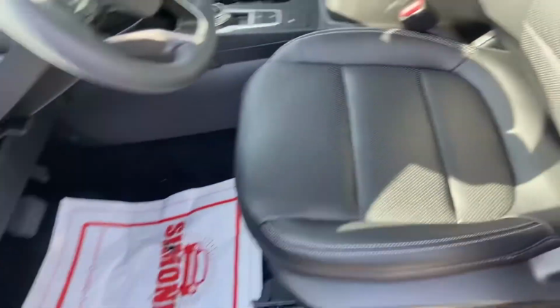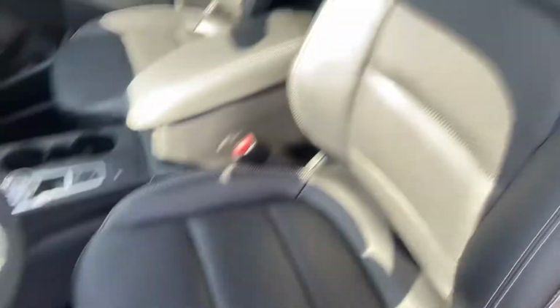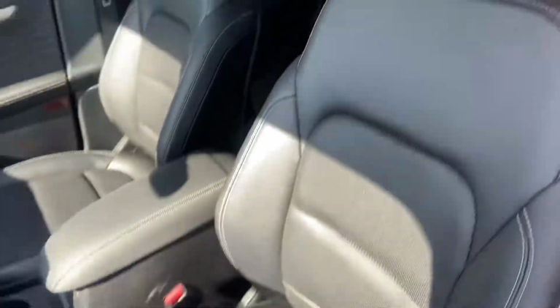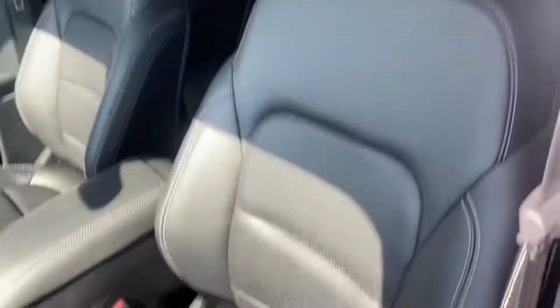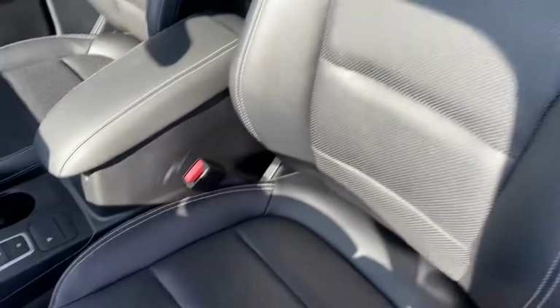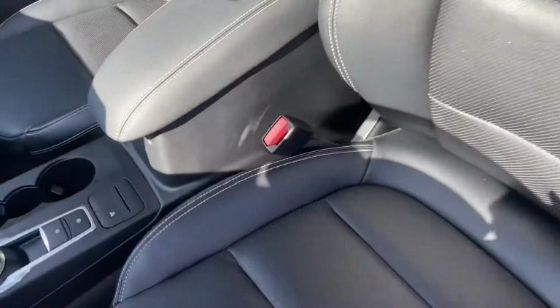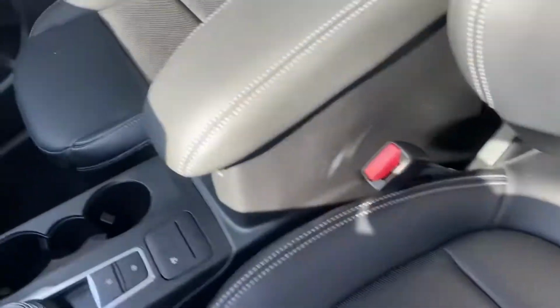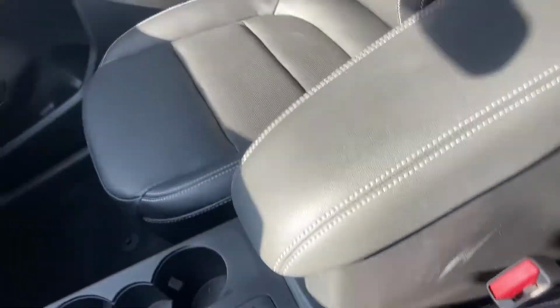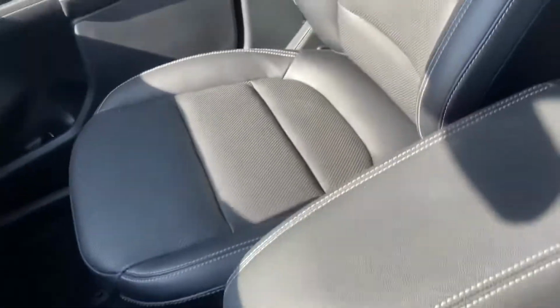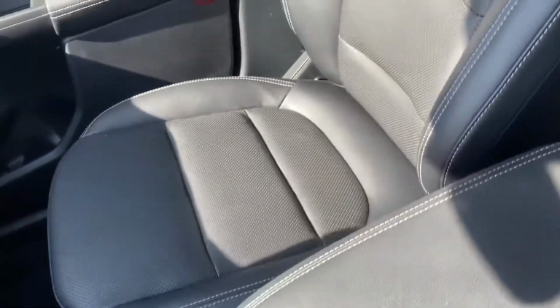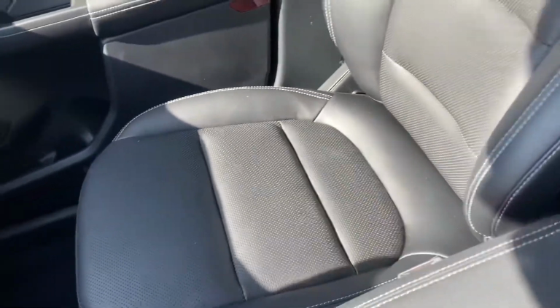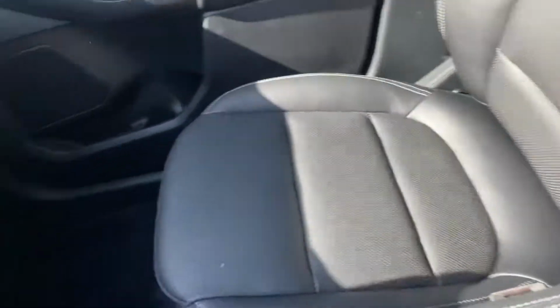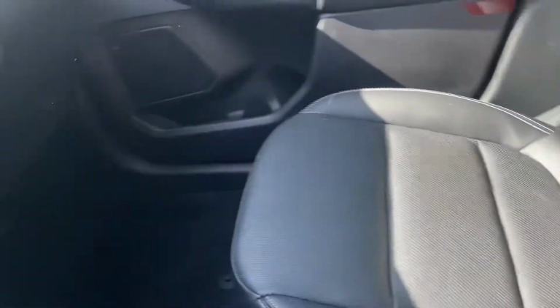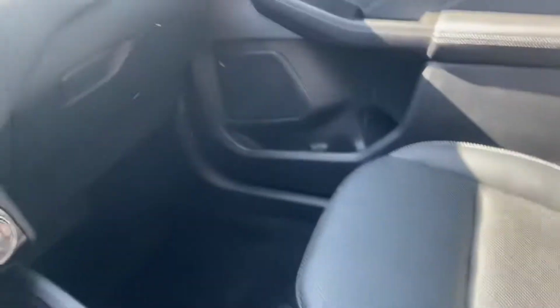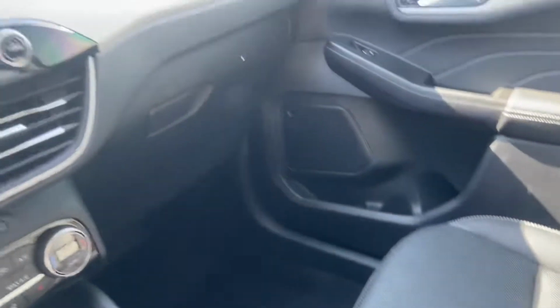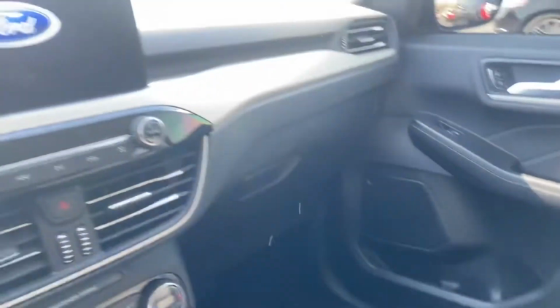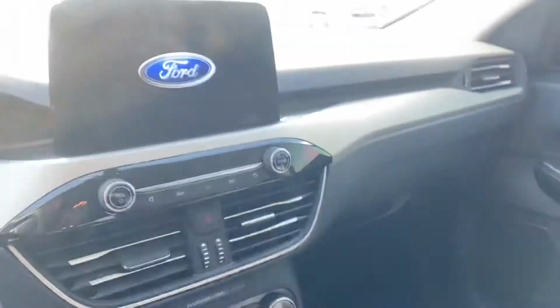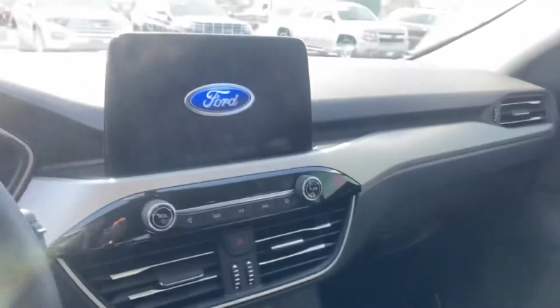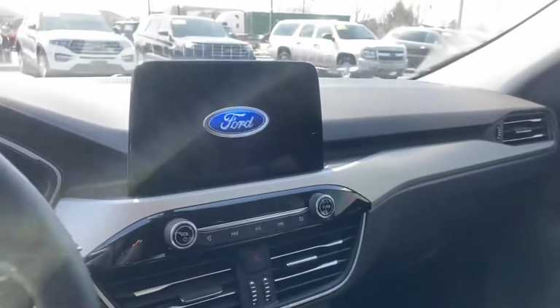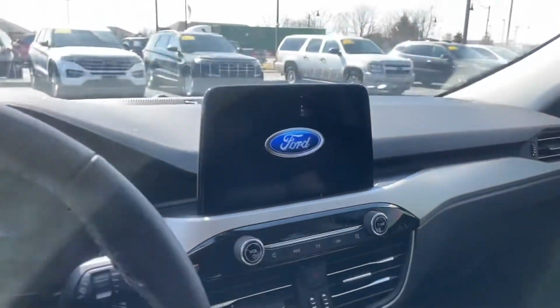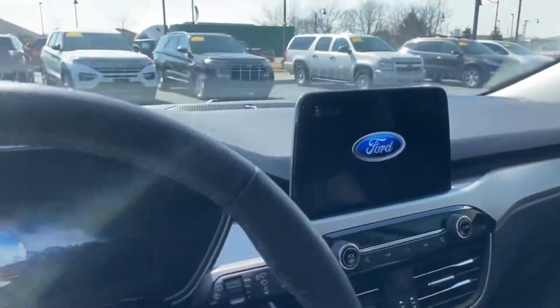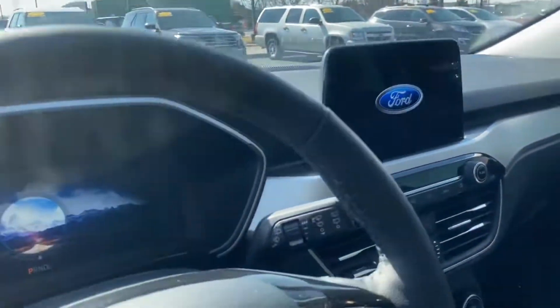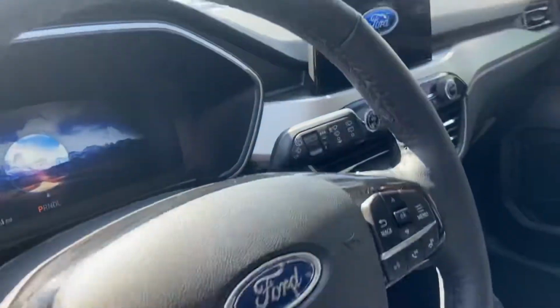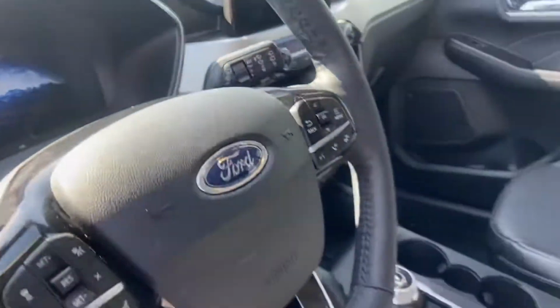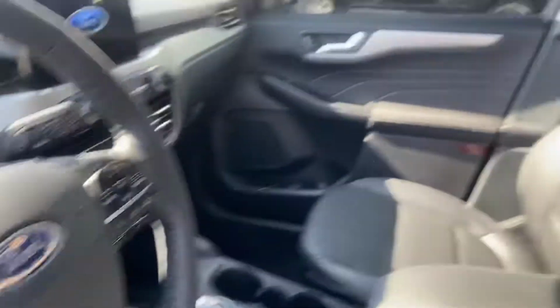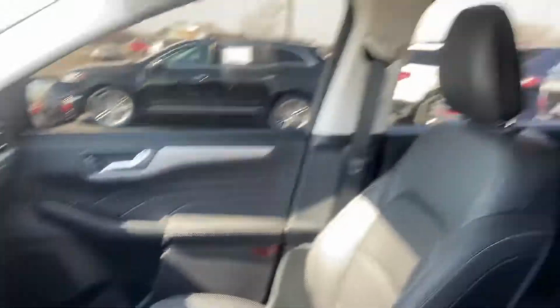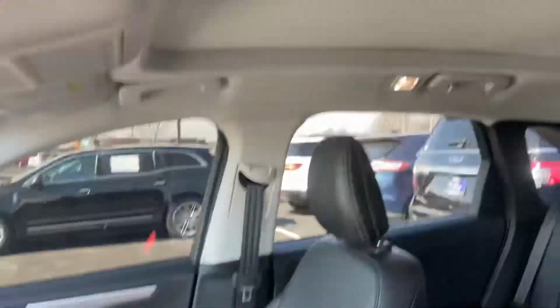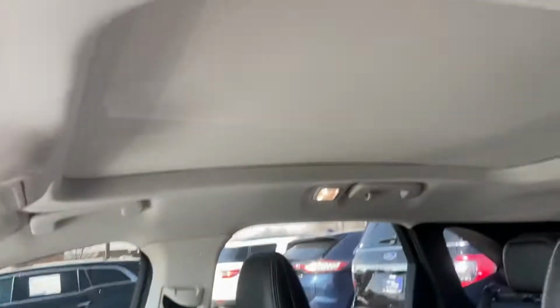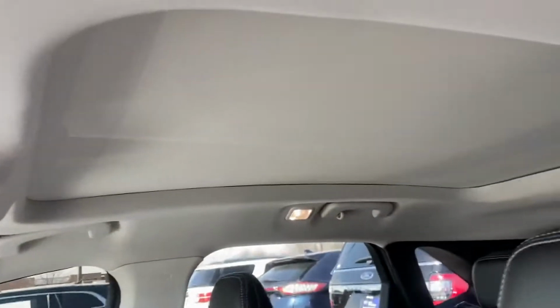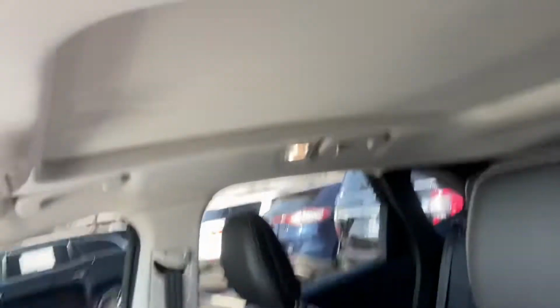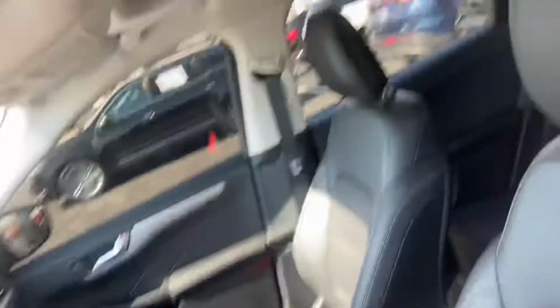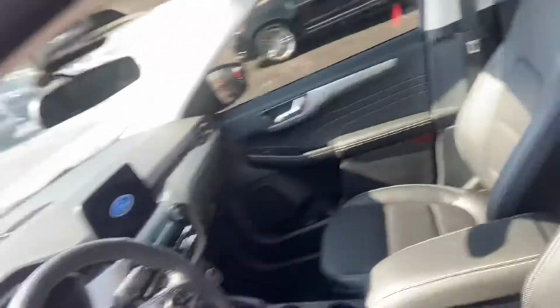Black leather interior. Heated seats. Nice 8 inch touchscreen. It does have the panoramic roof.